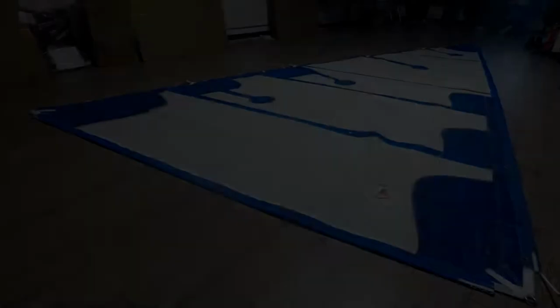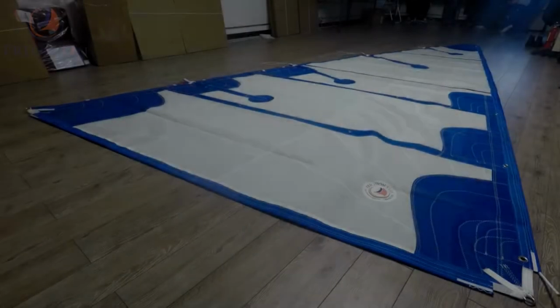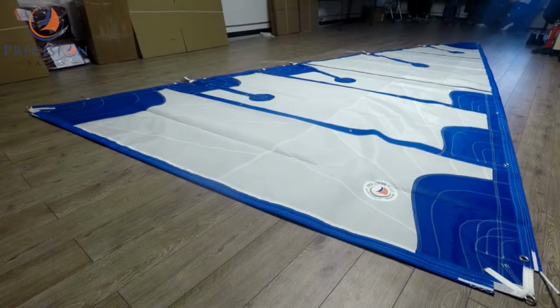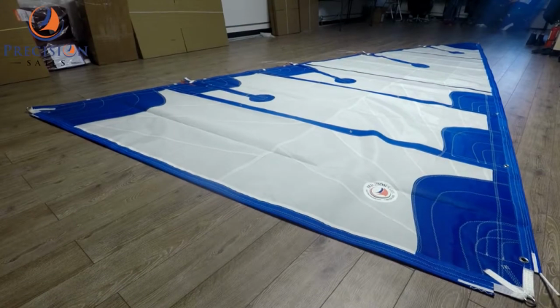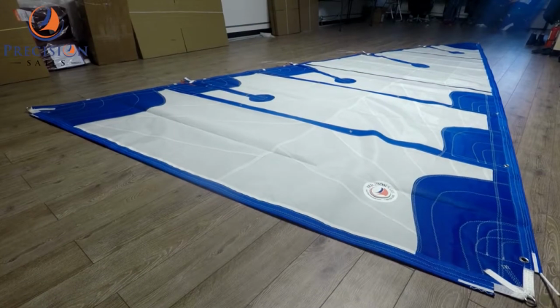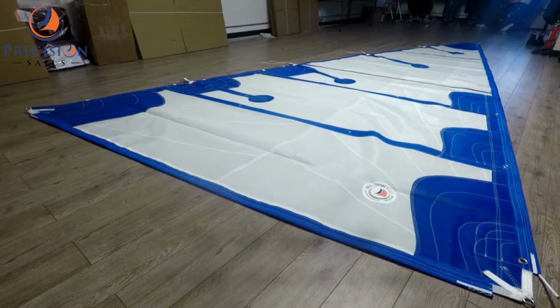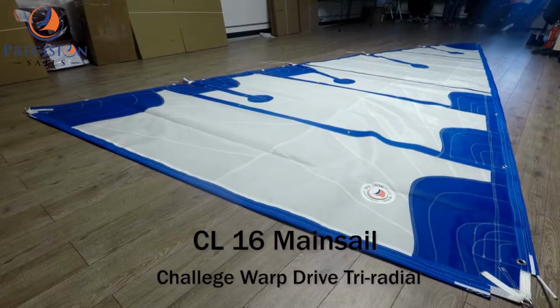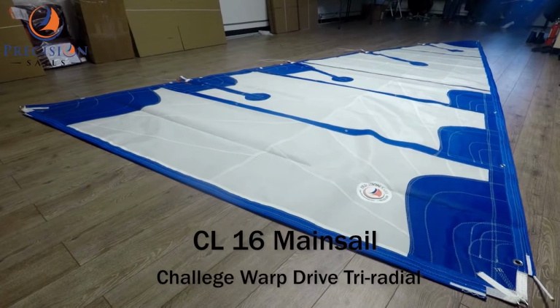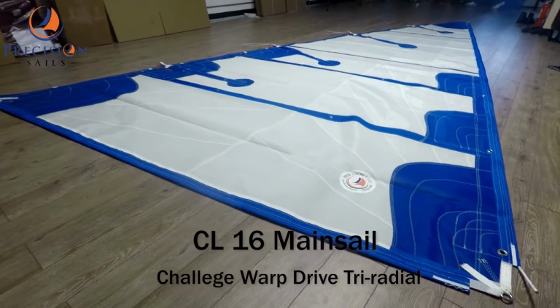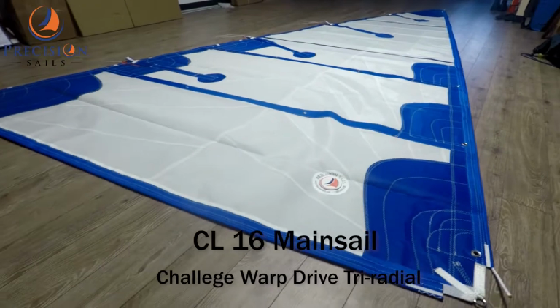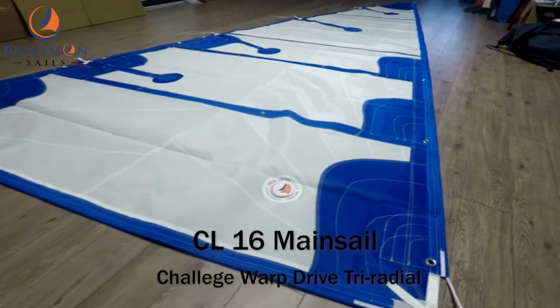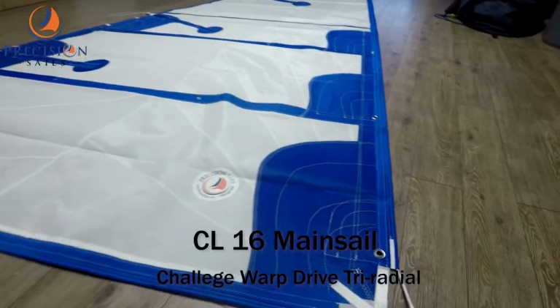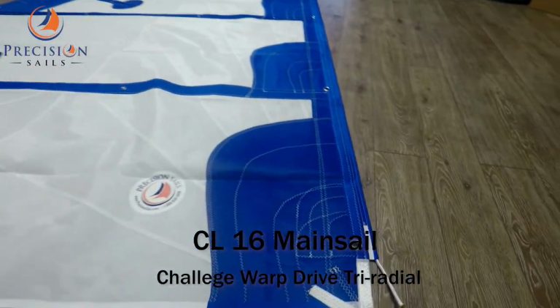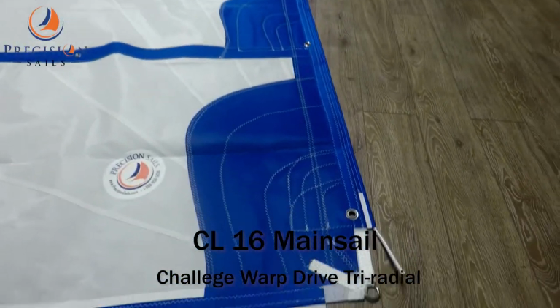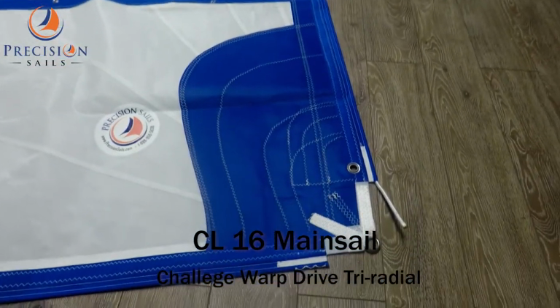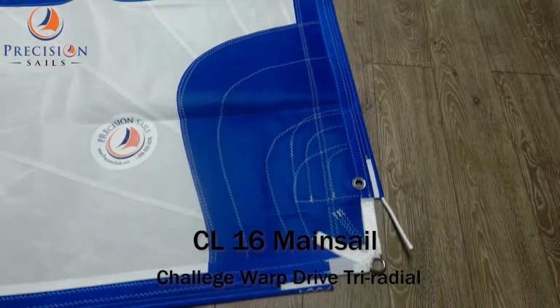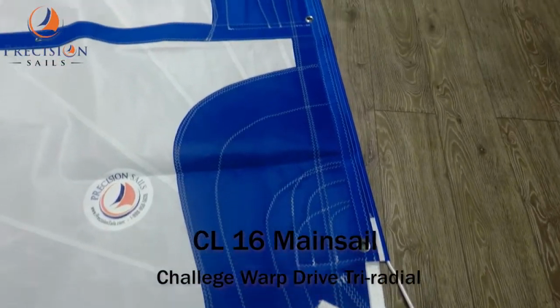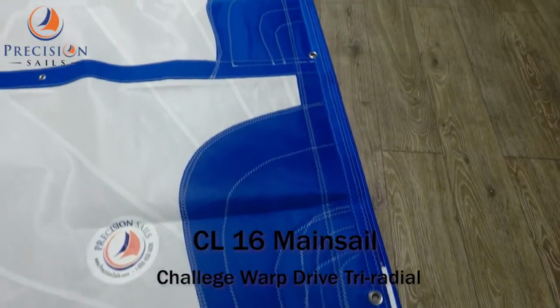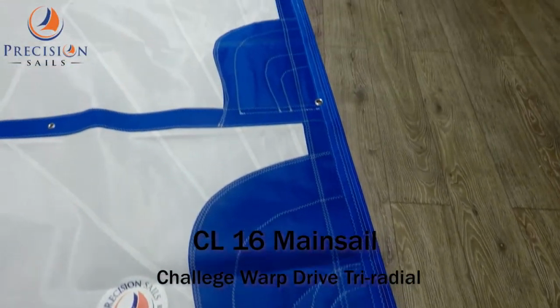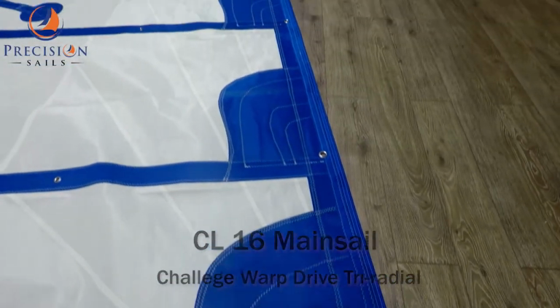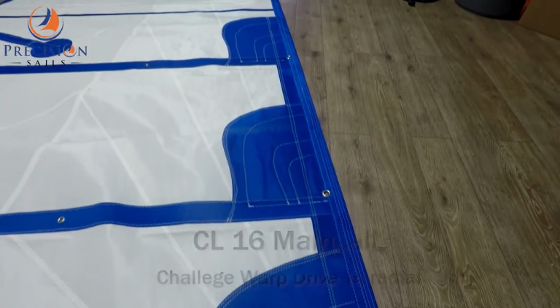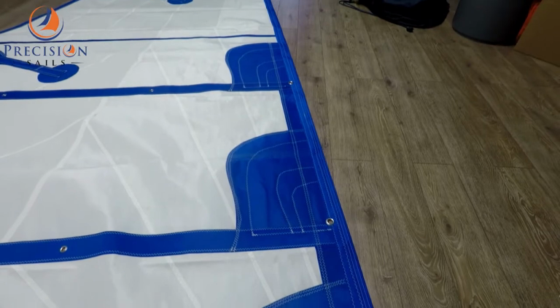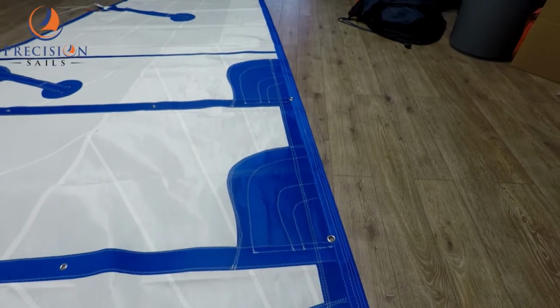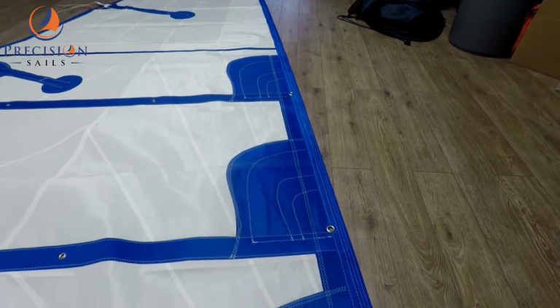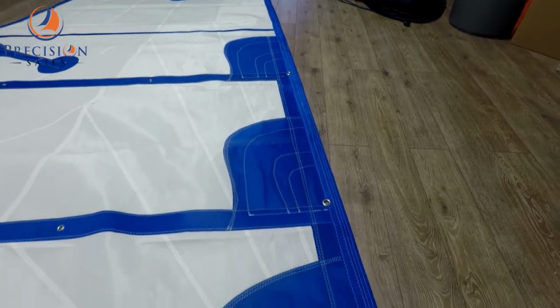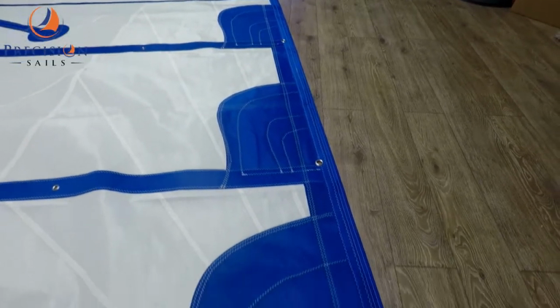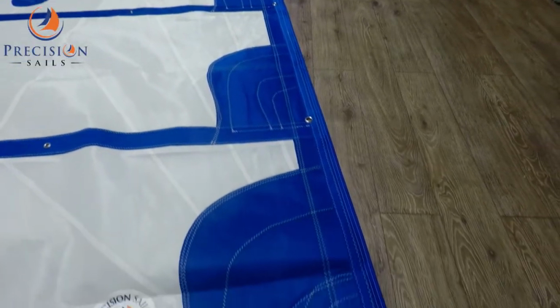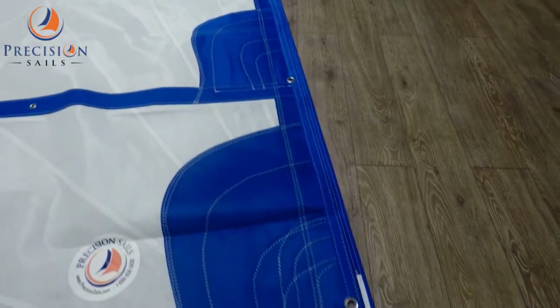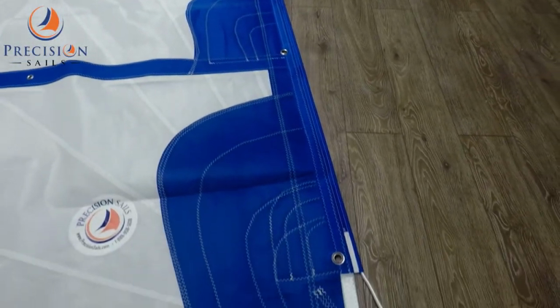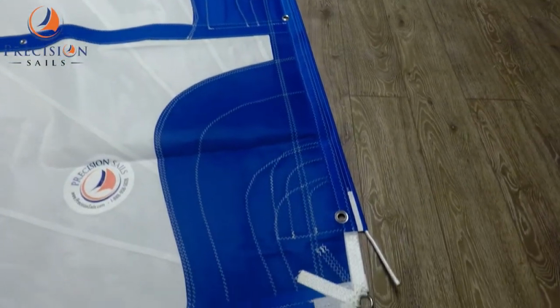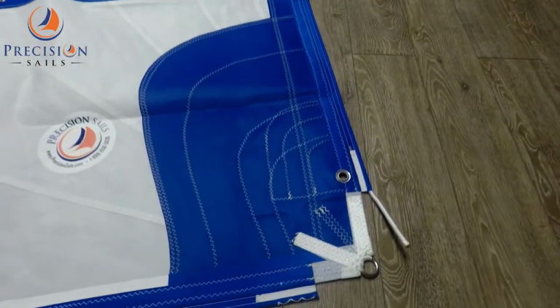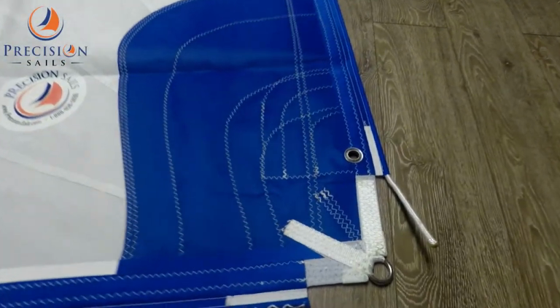Hey everybody, Chris here from Precision Sails. Today we are going to be looking at a mainsail for a CL16. This radial mainsail has been made with Talon Silk and Warp Drive 5.11.